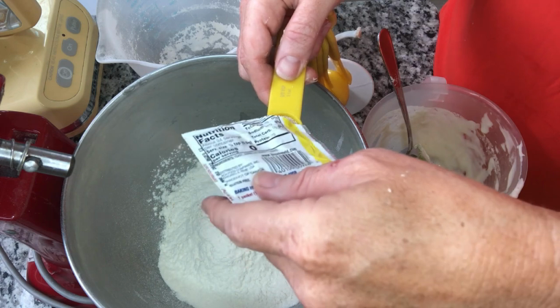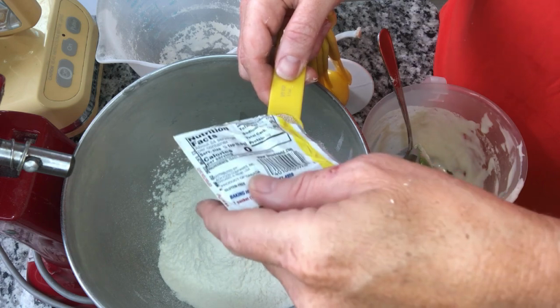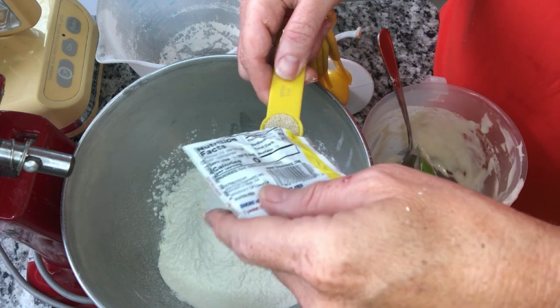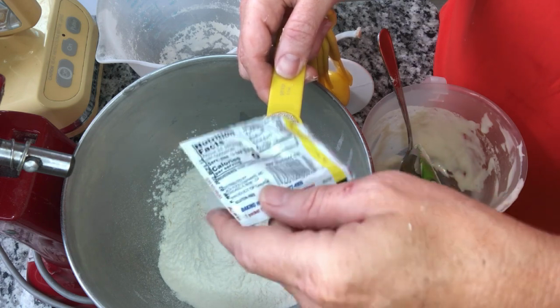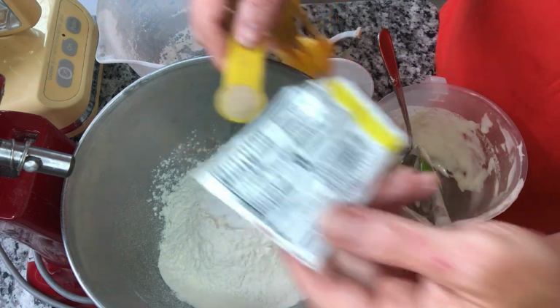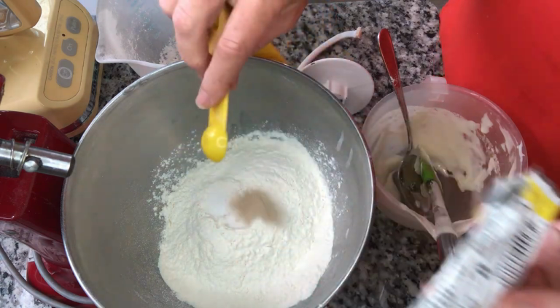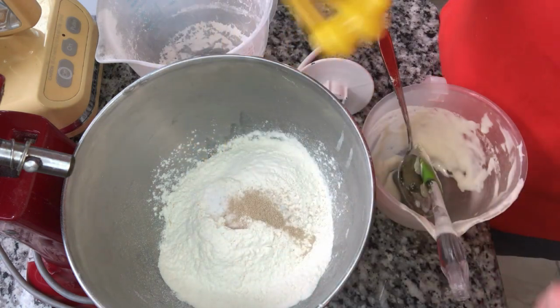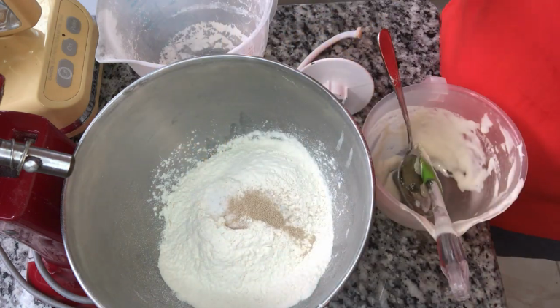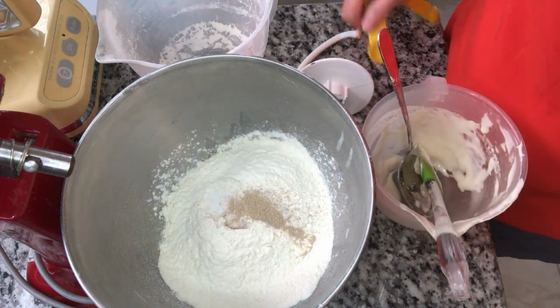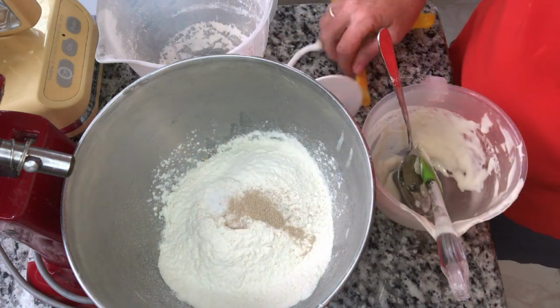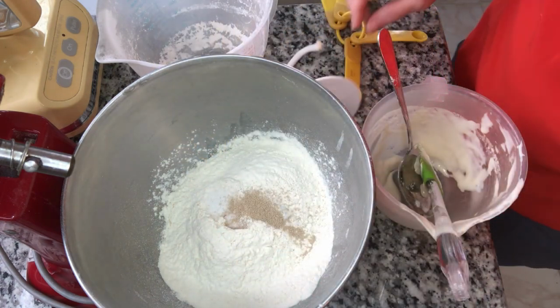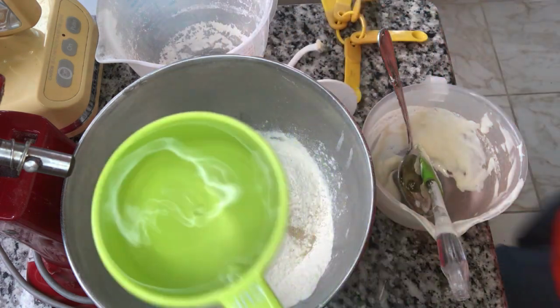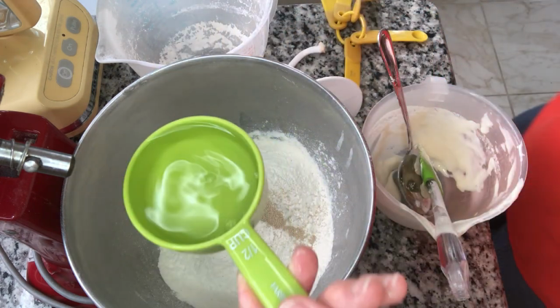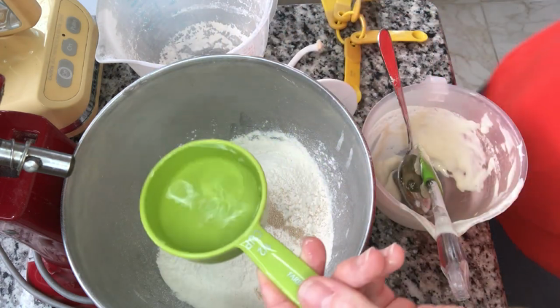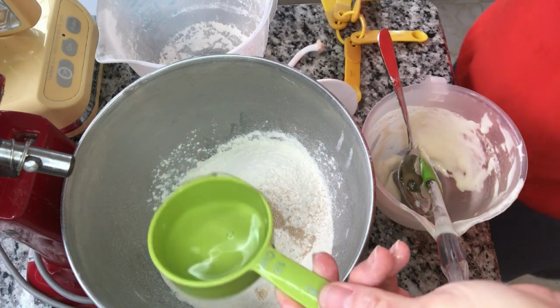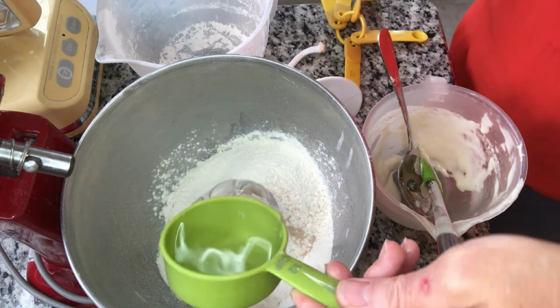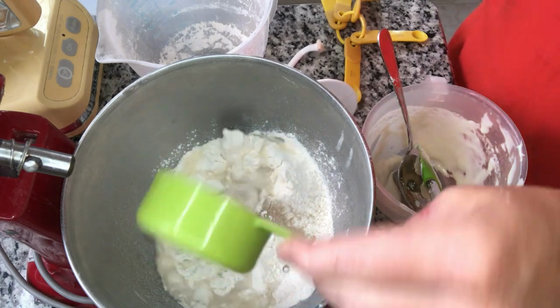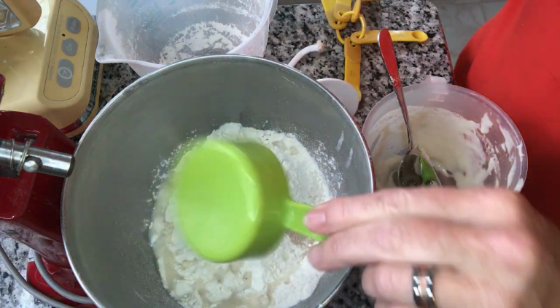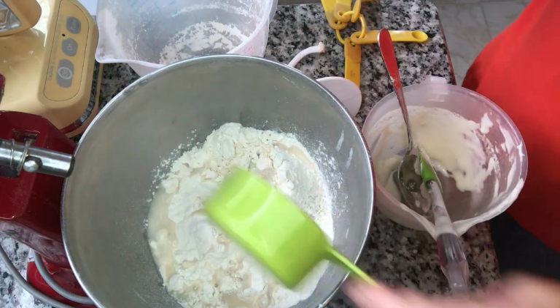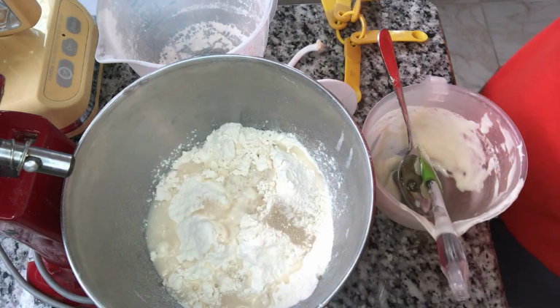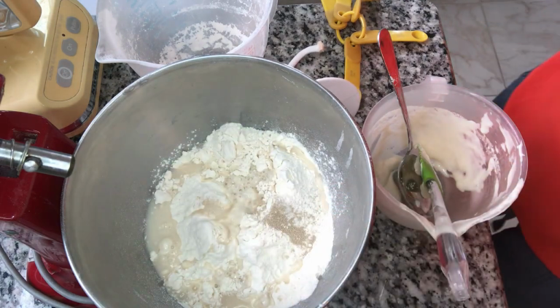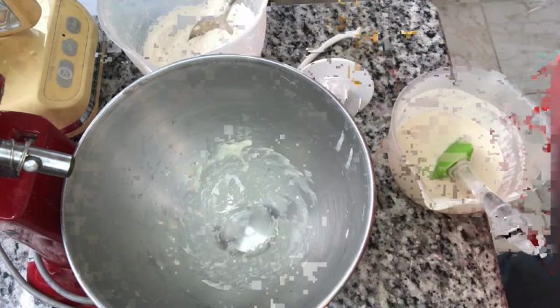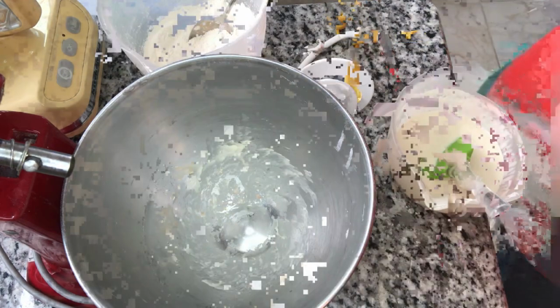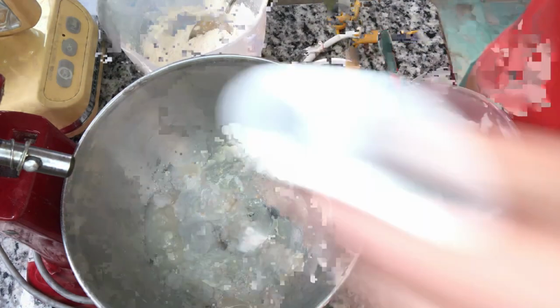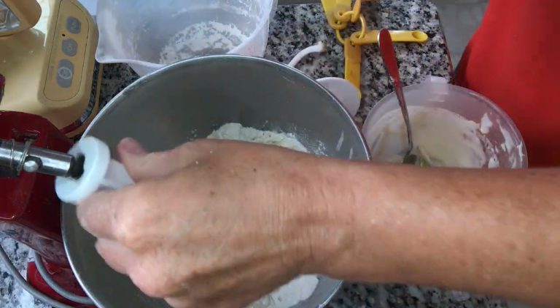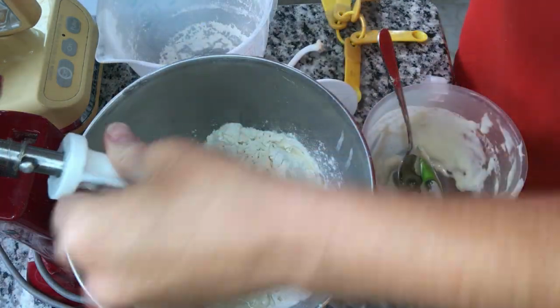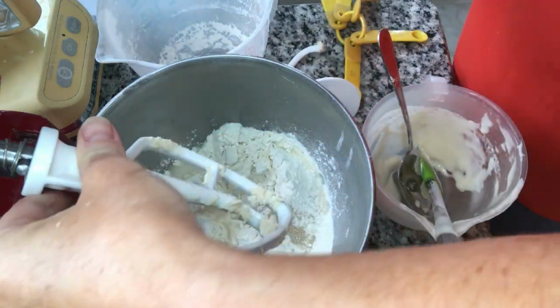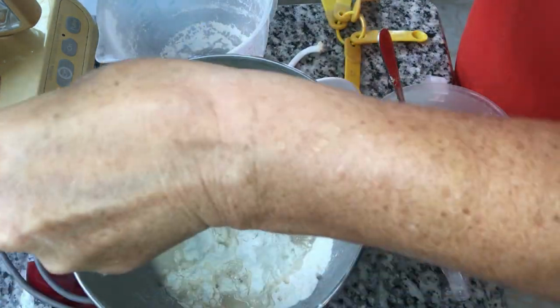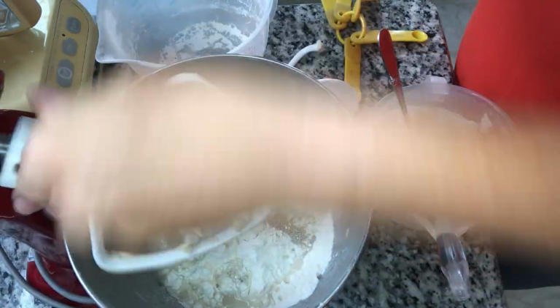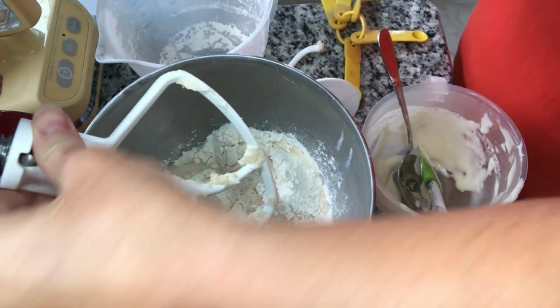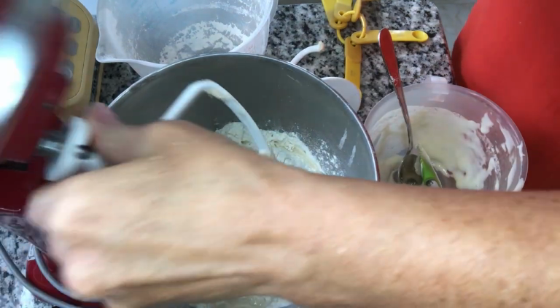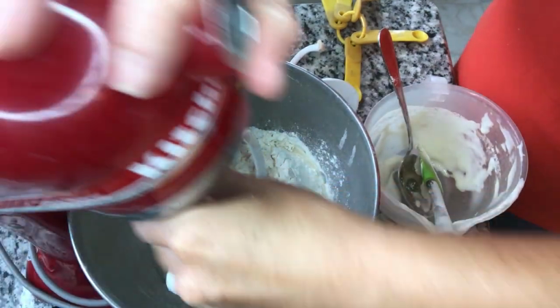So you're adding a little oomph back in right there. I'm going to add a half a cup of warm water and then we're going to mix this all up.